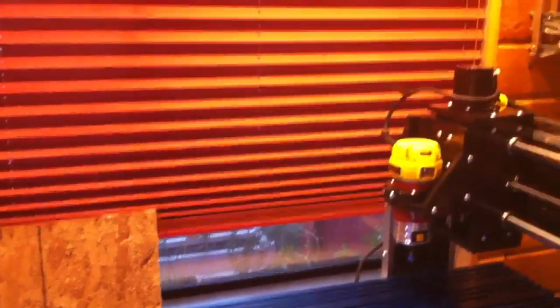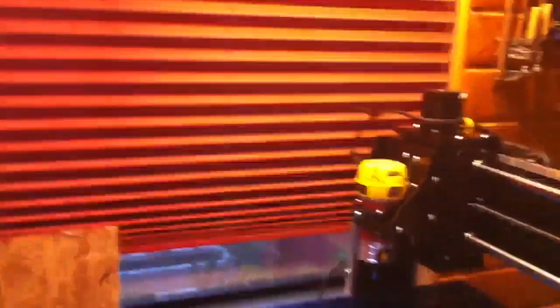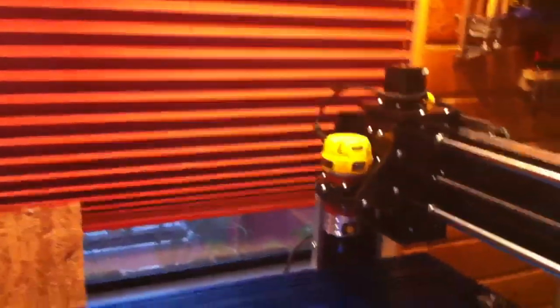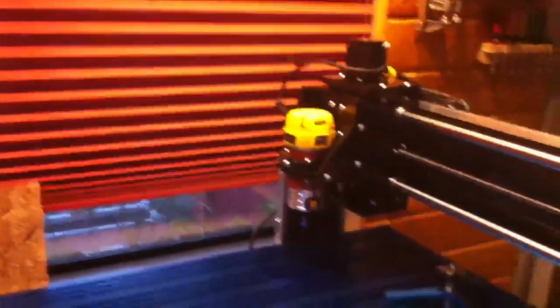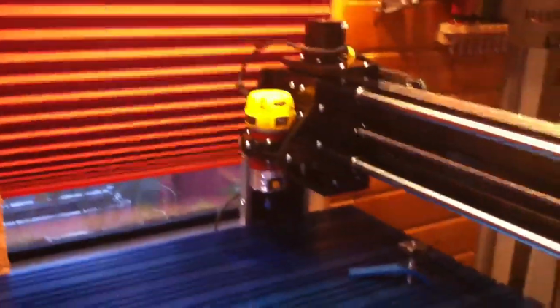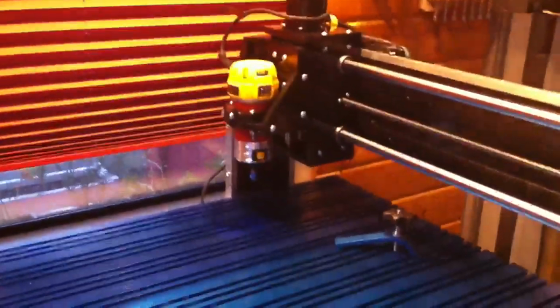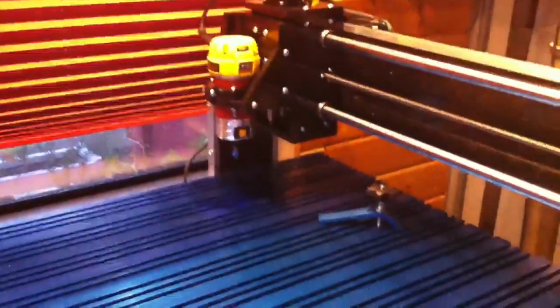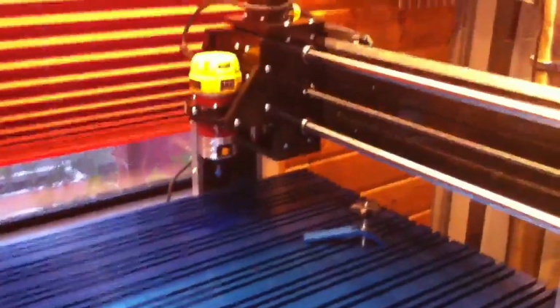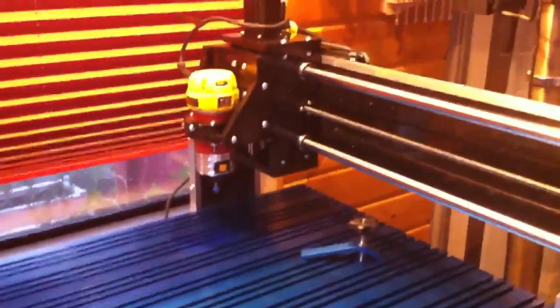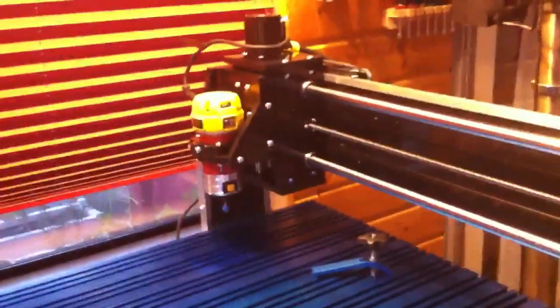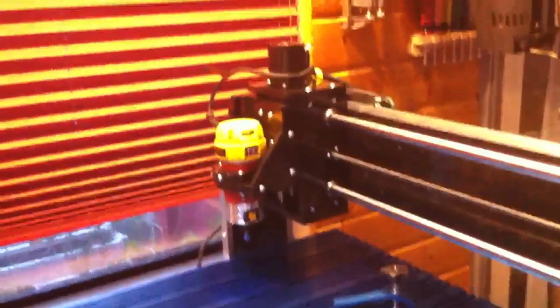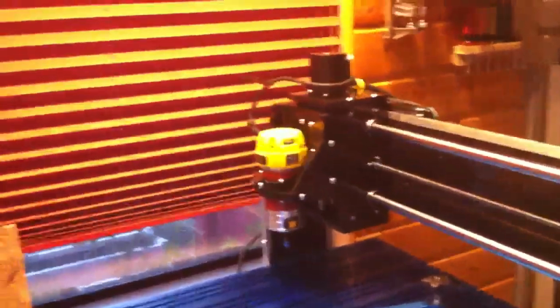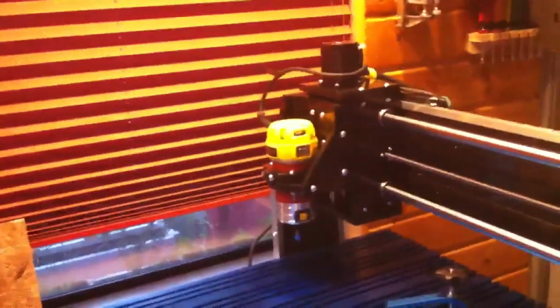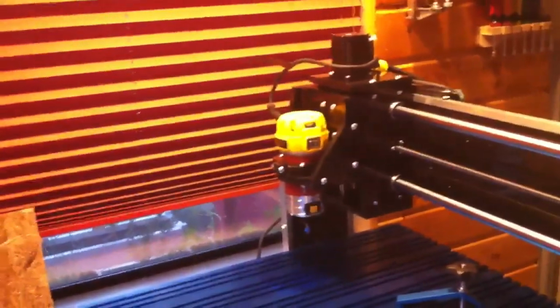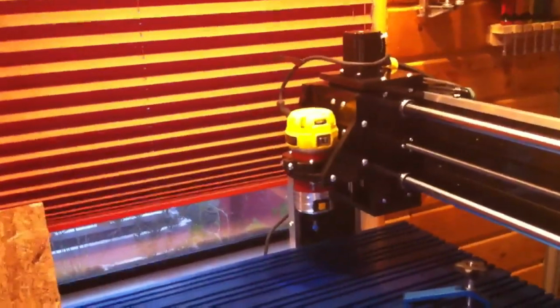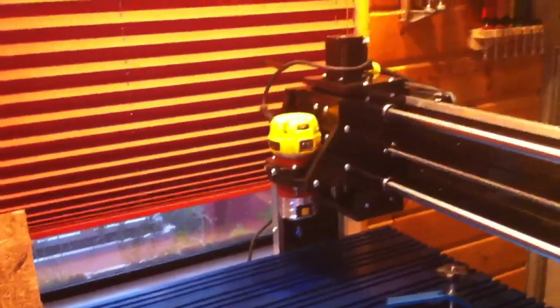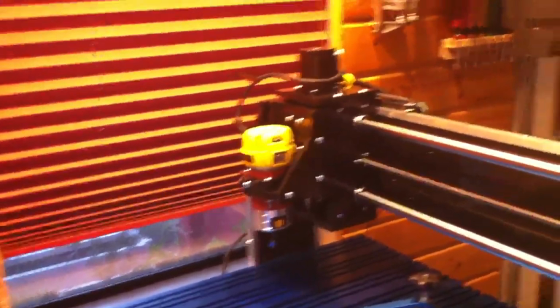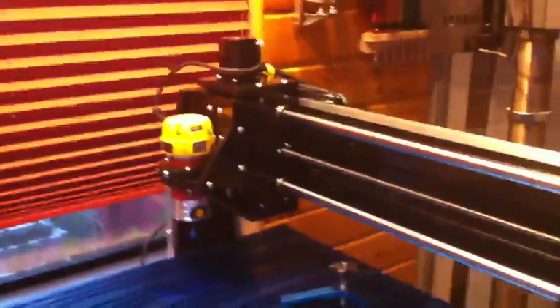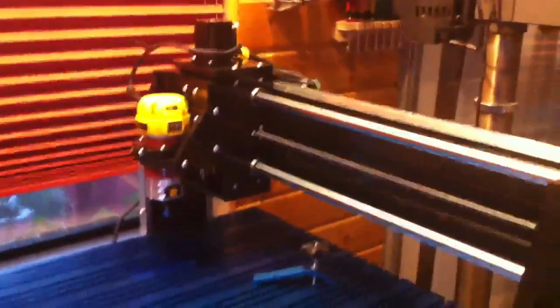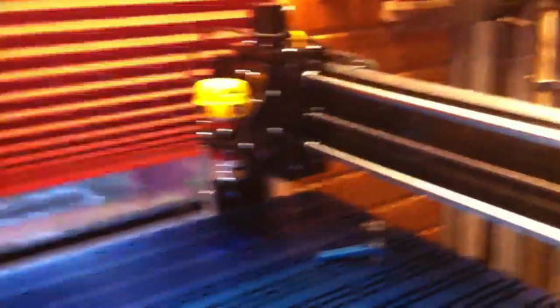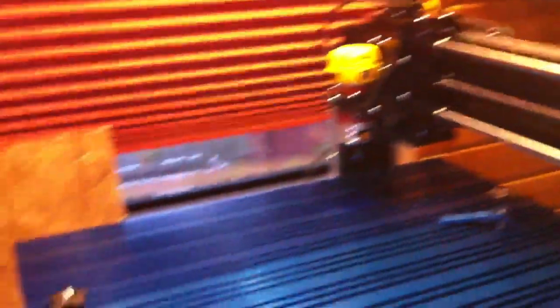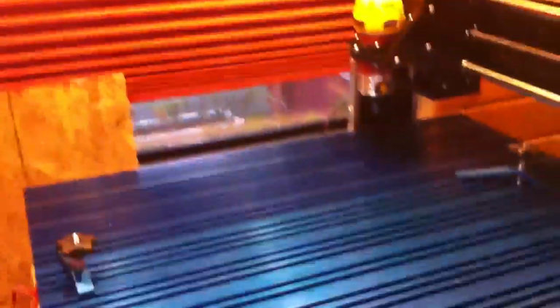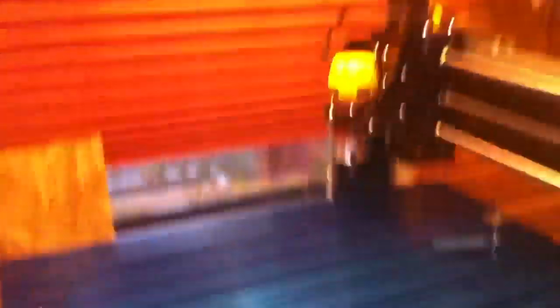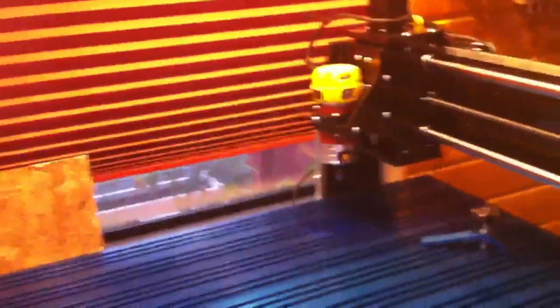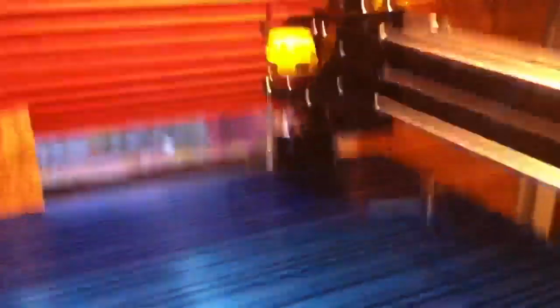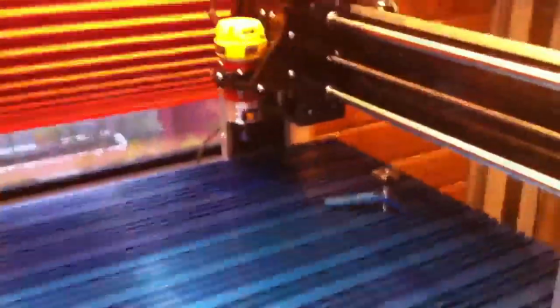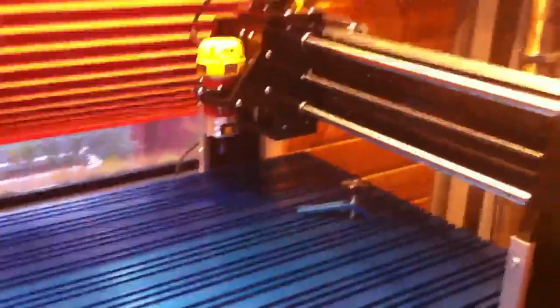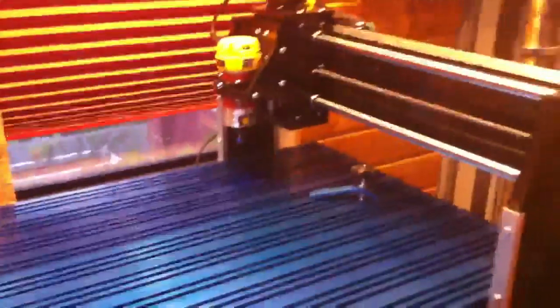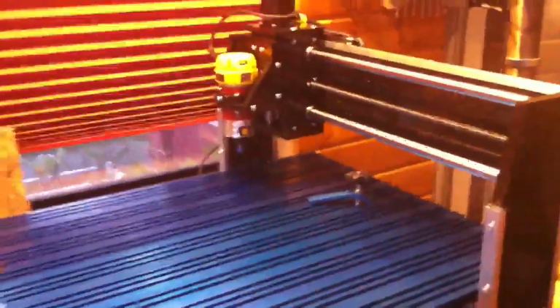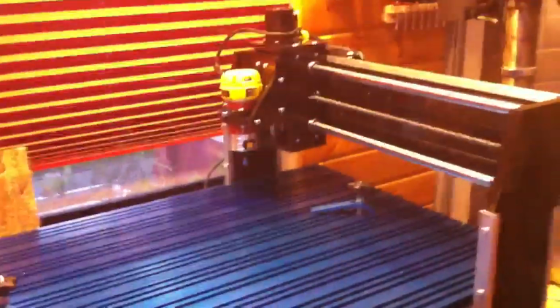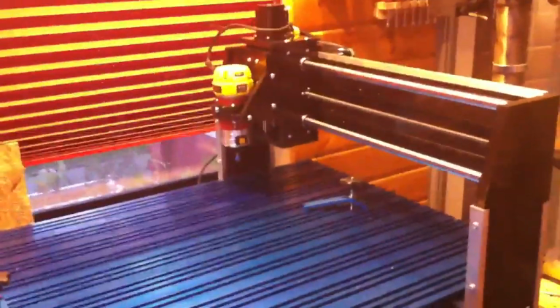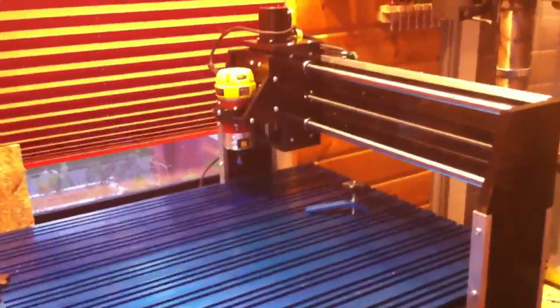It definitely runs a lot smoother than my MDF machine did. But then again, what do you expect from a jigsaw and a handheld circular saw? It runs a whole lot smoother.